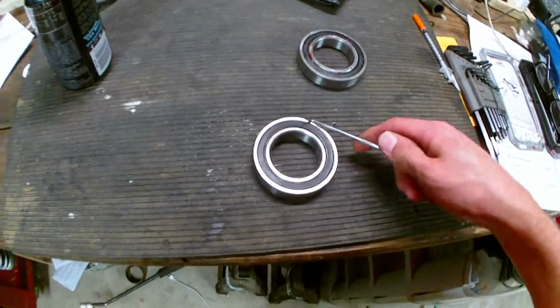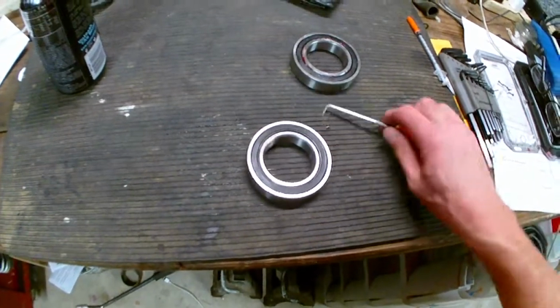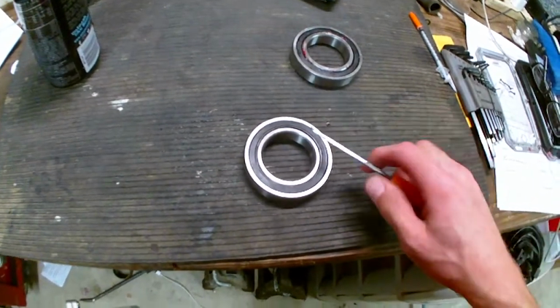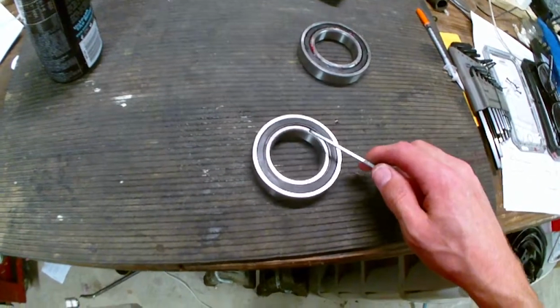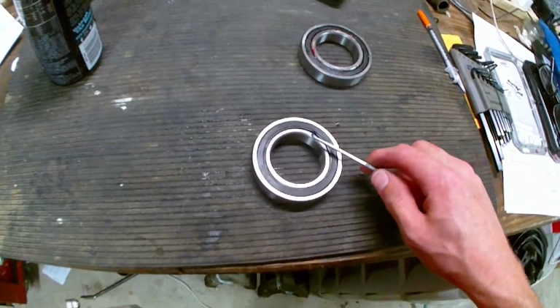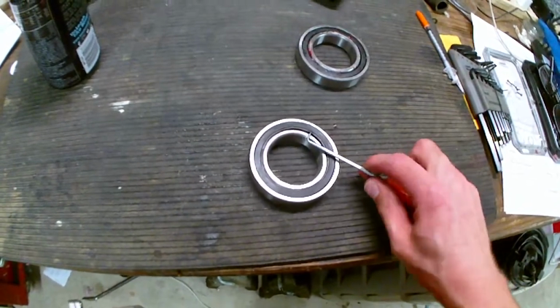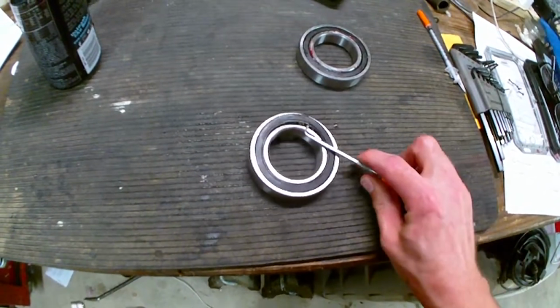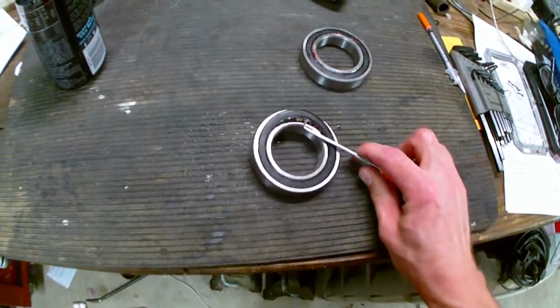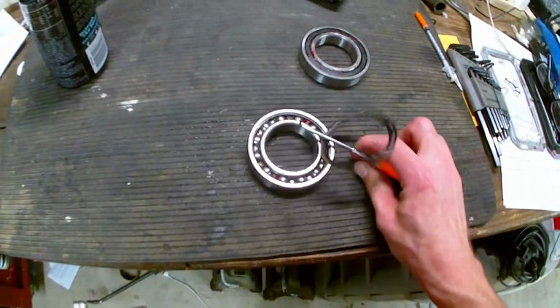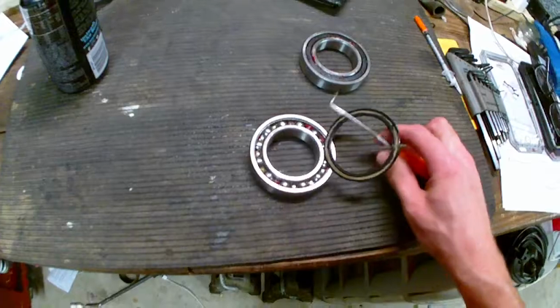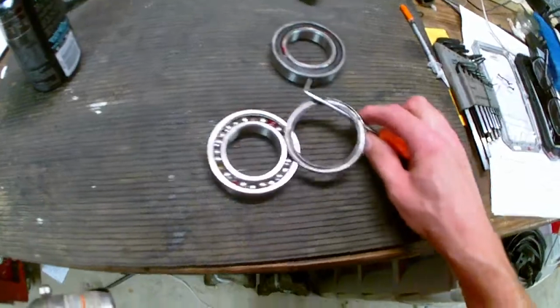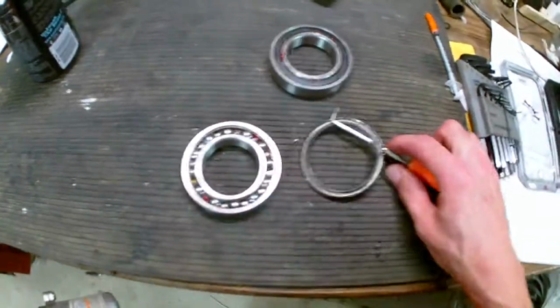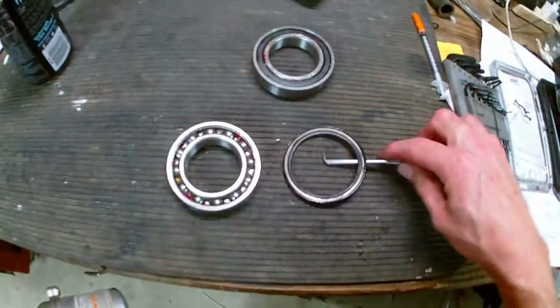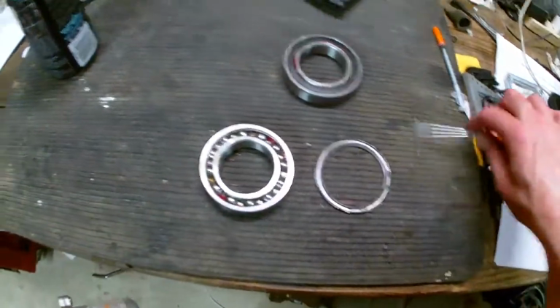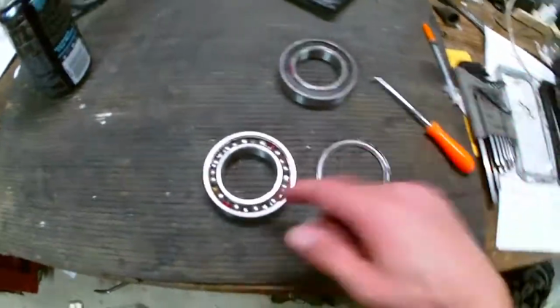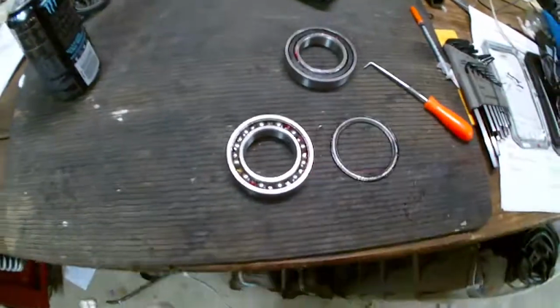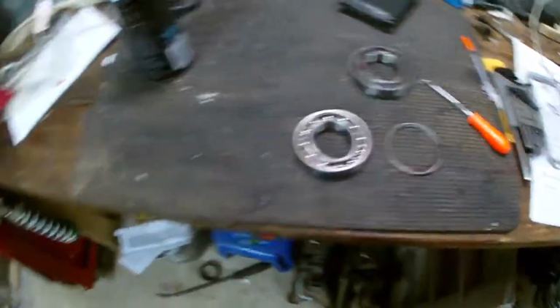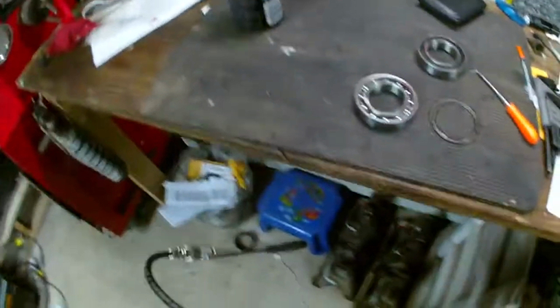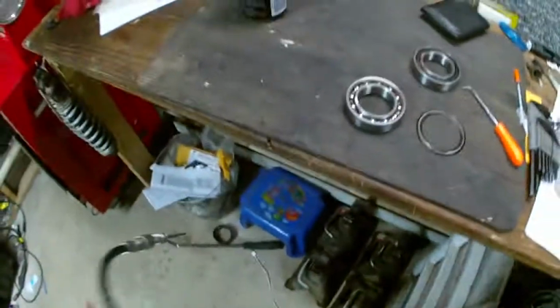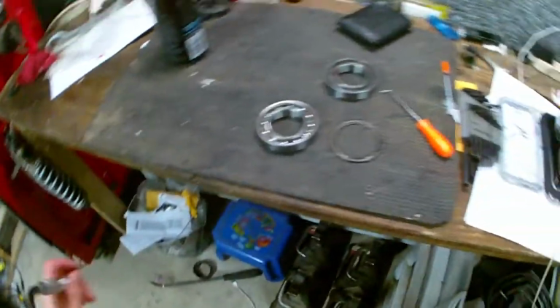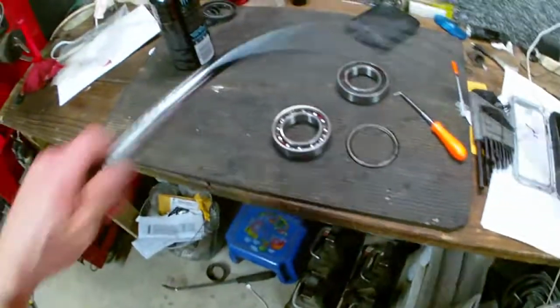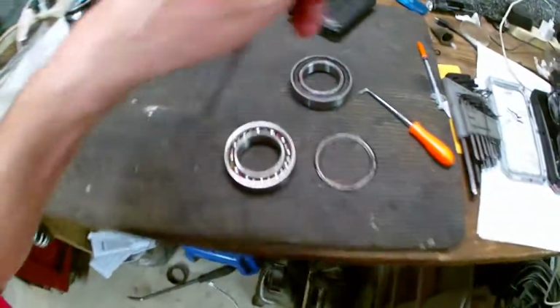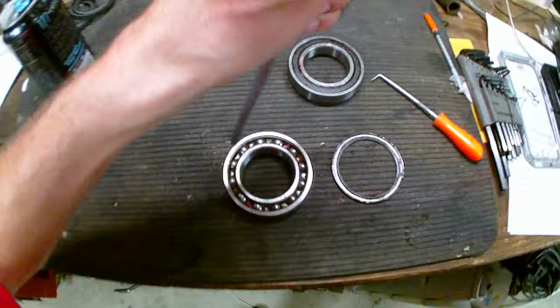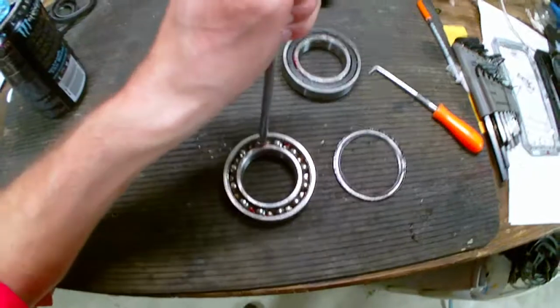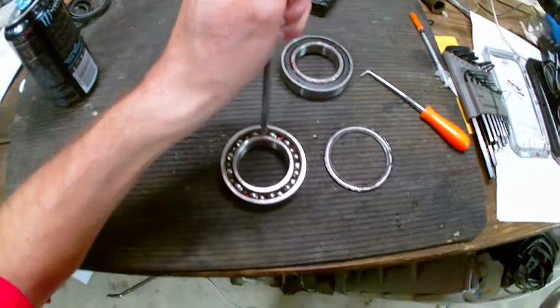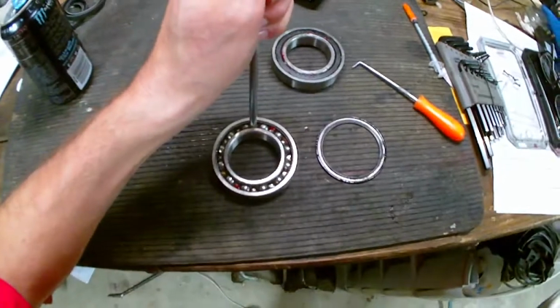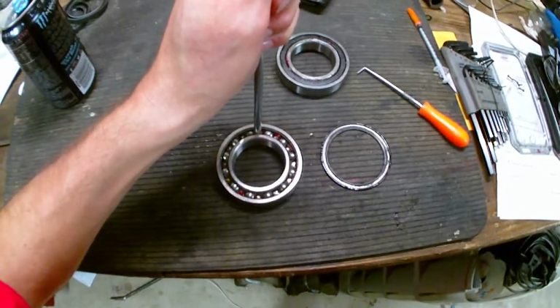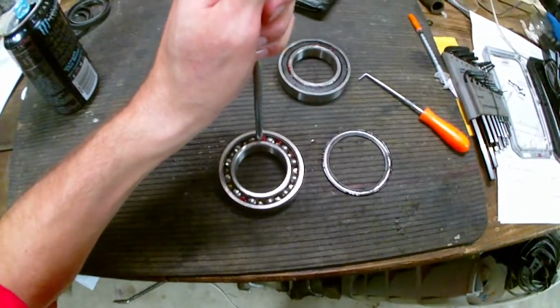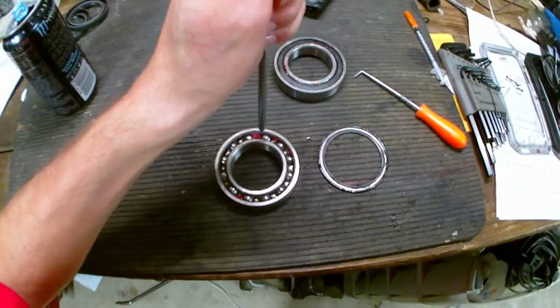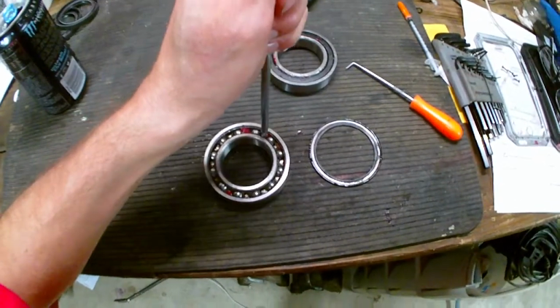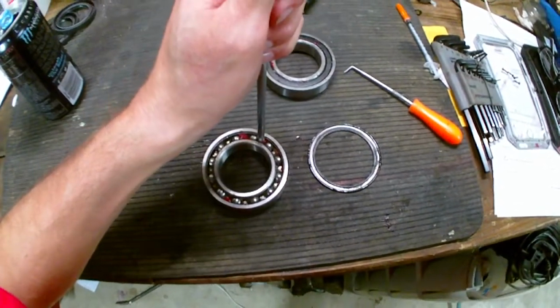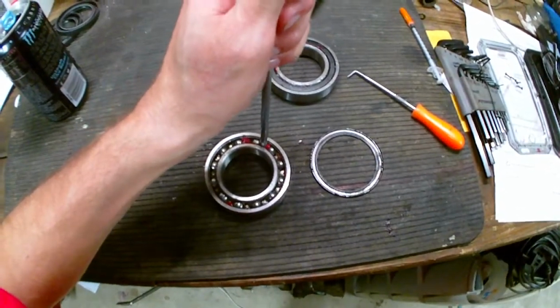Everybody I know — all the mechanics — say you're supposed to pack these with grease. You want to pack a bearing with as much grease as you possibly can. So that's what I'm trying to do here.